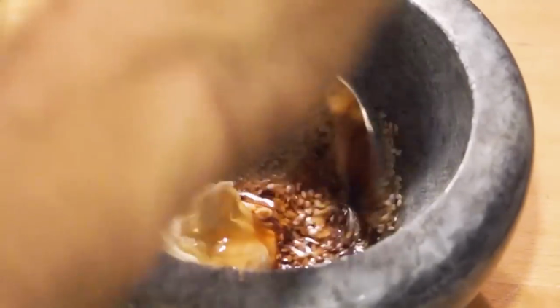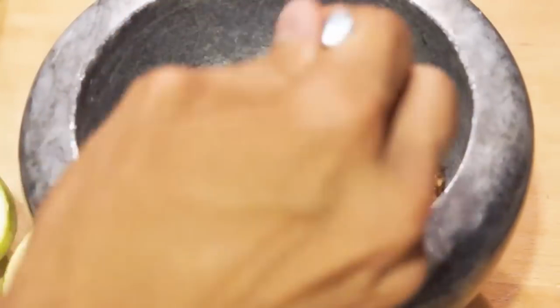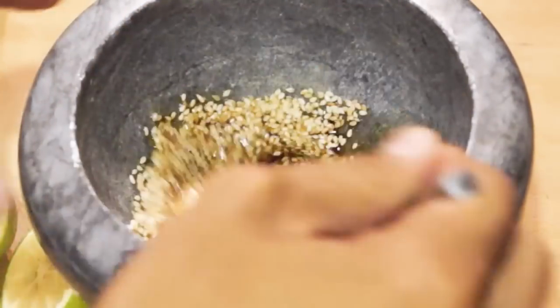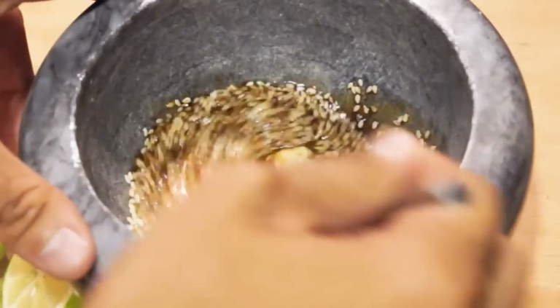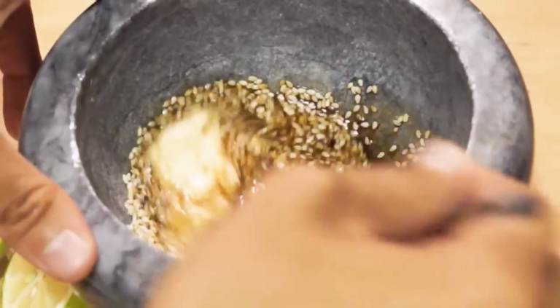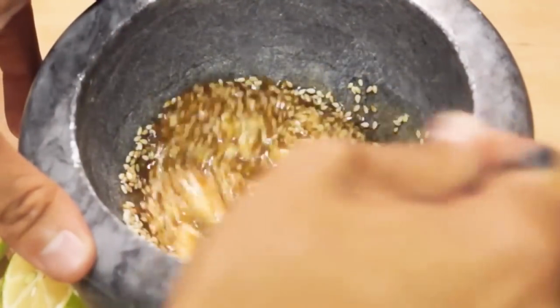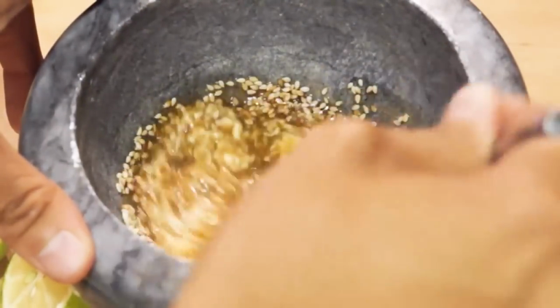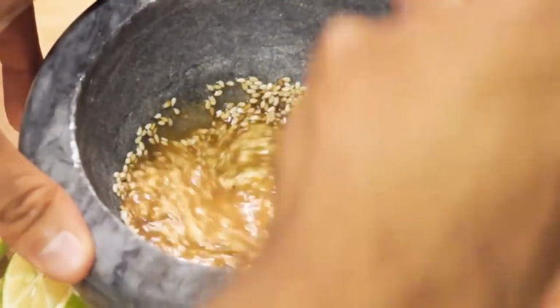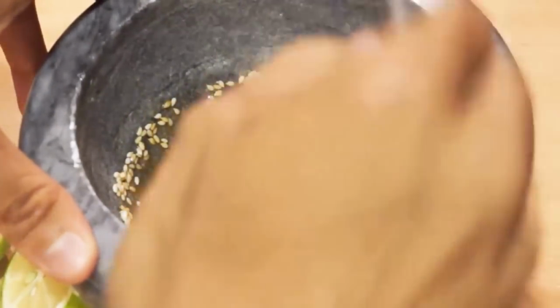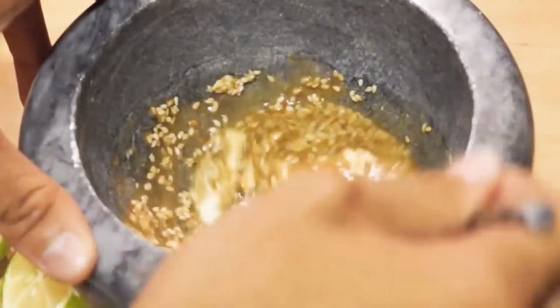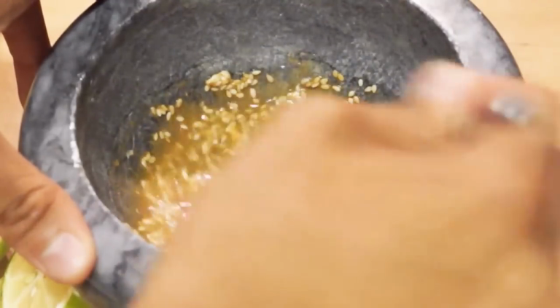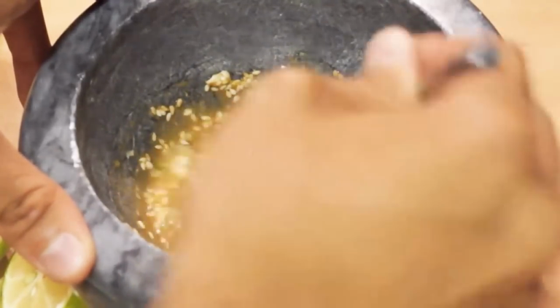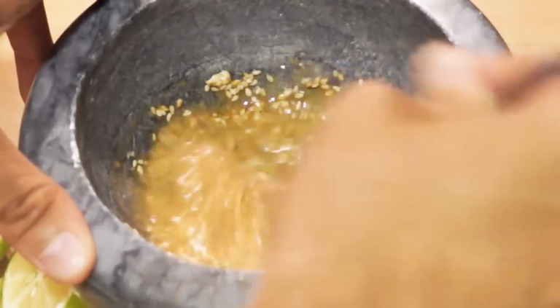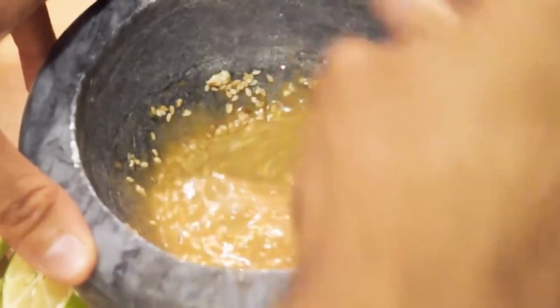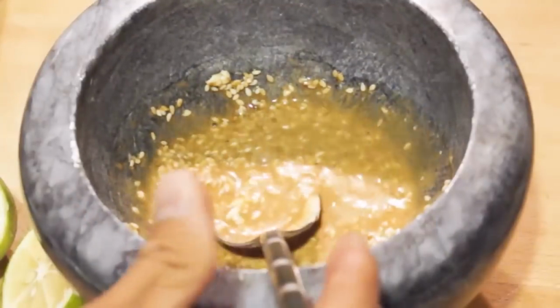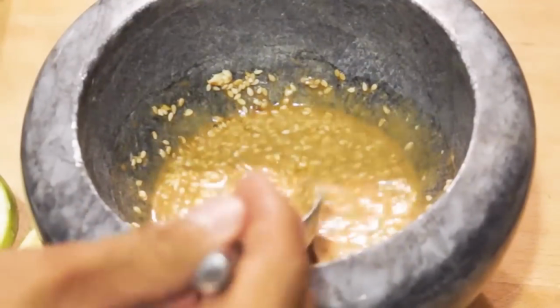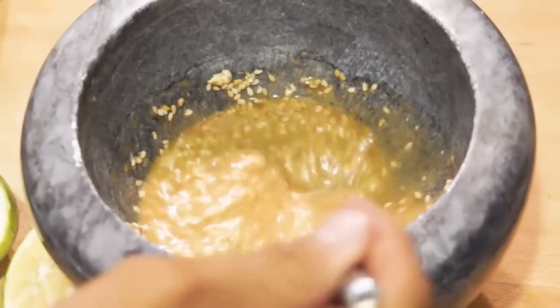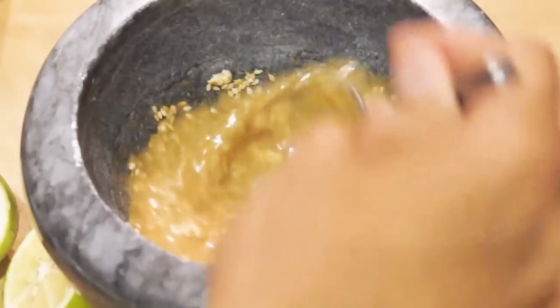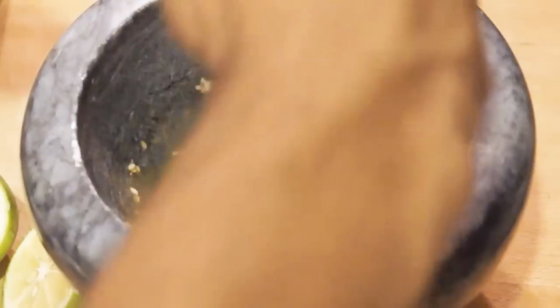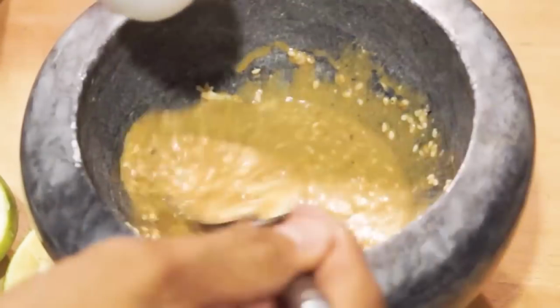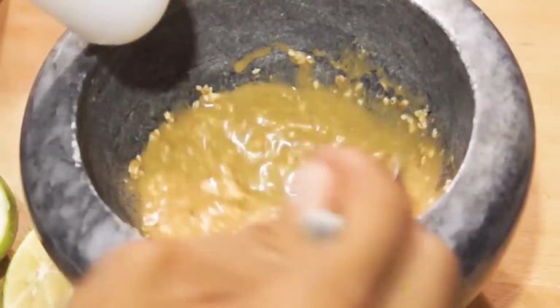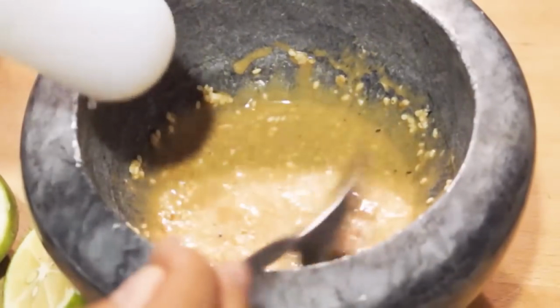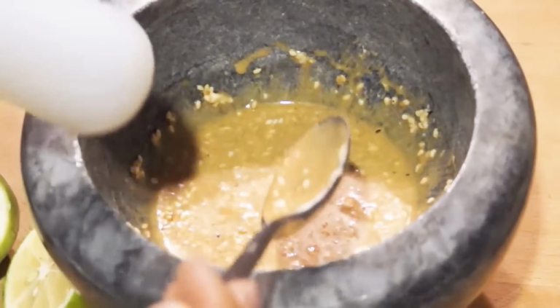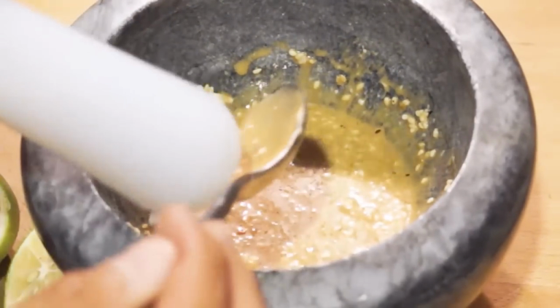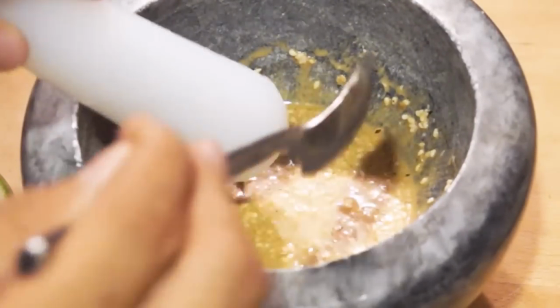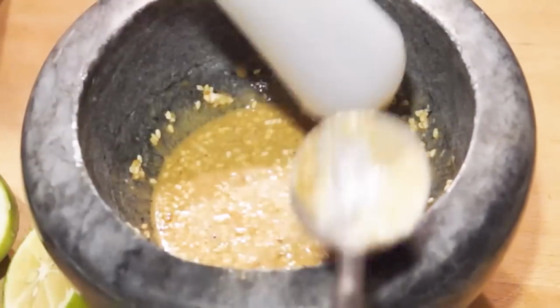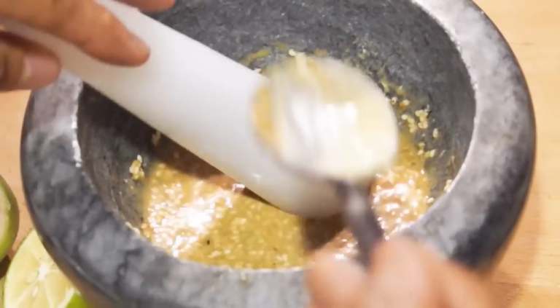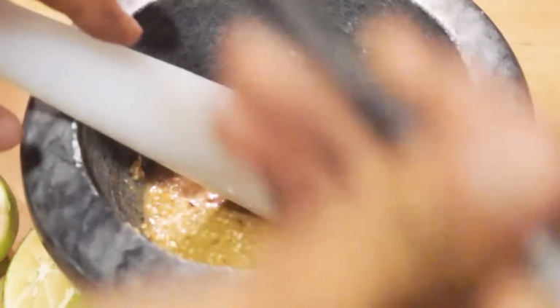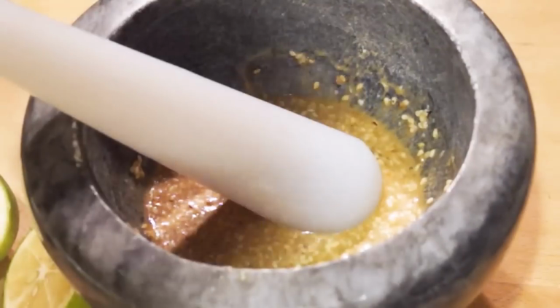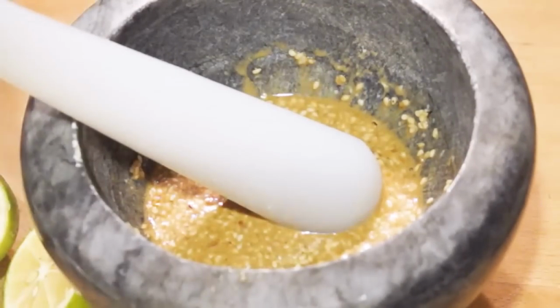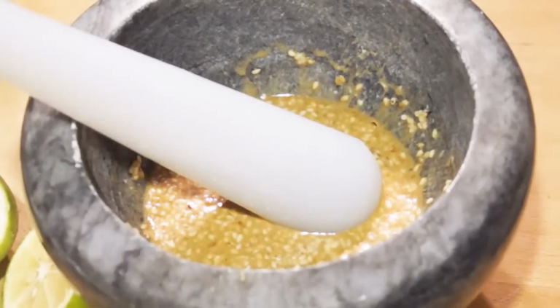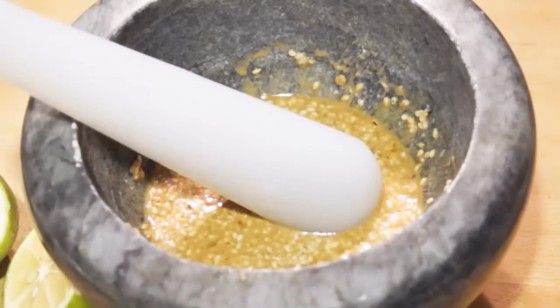Very simply, I'm just going to give that a good mix. And now with the help of our pestle and mortar, I'm going to crush all this until I have a fine, thick paste.